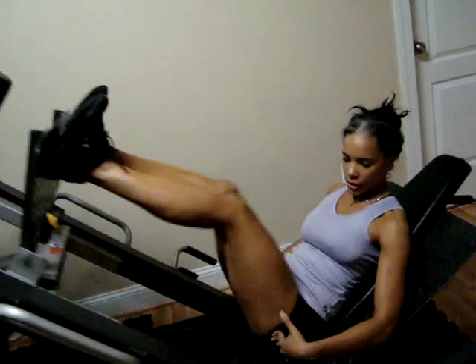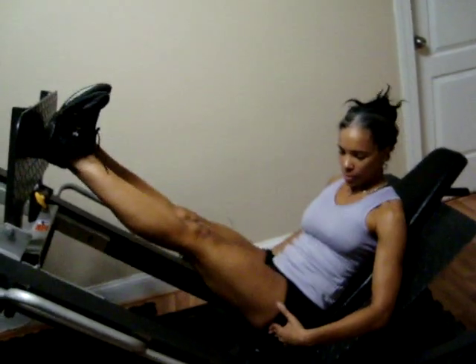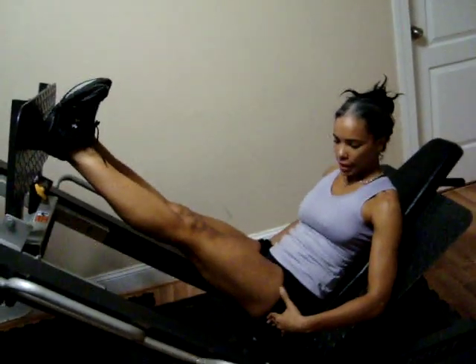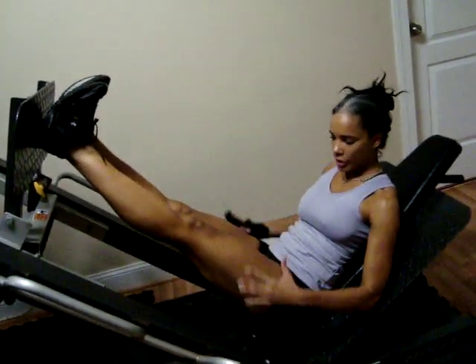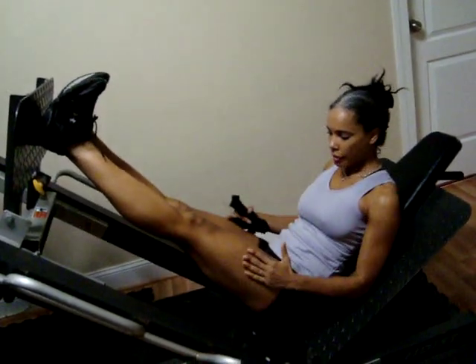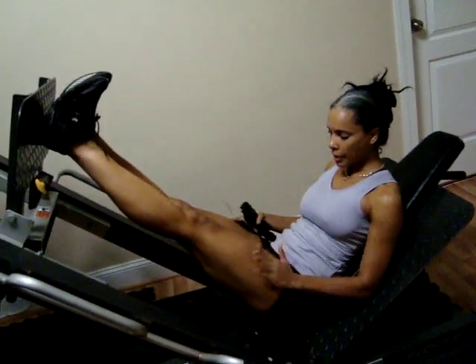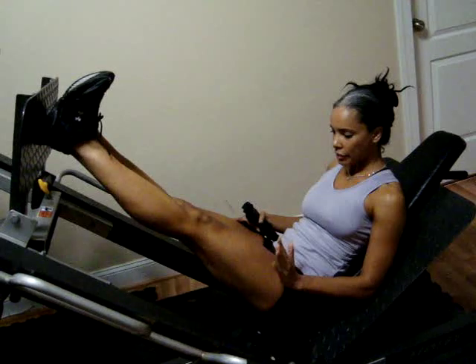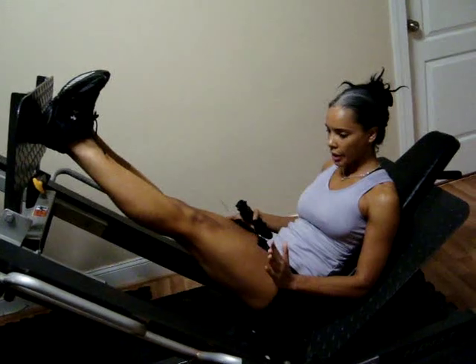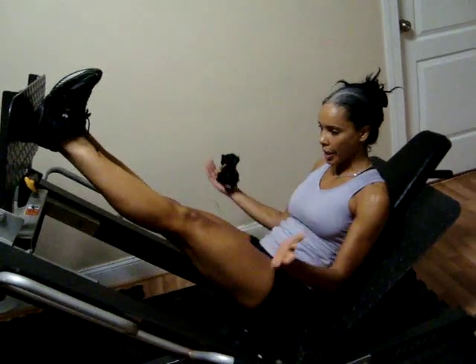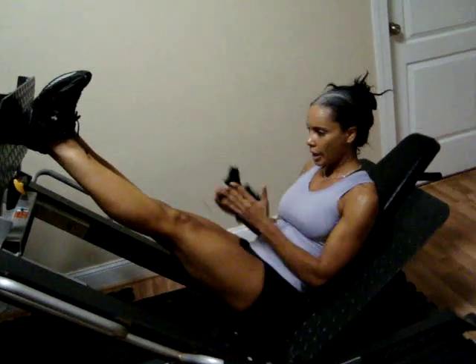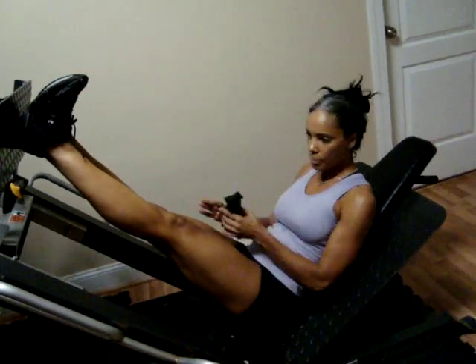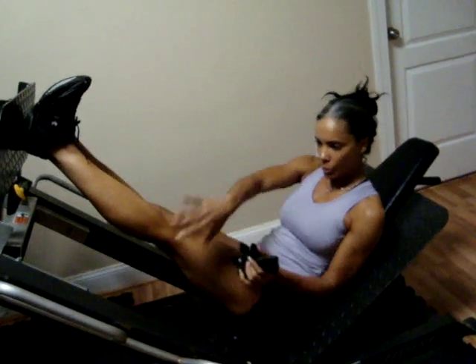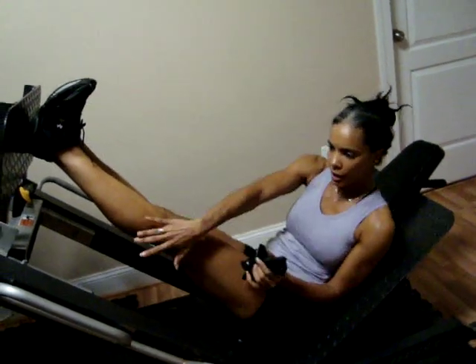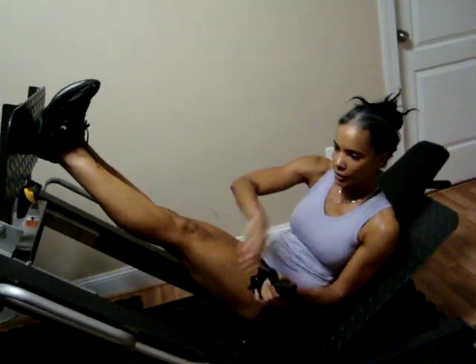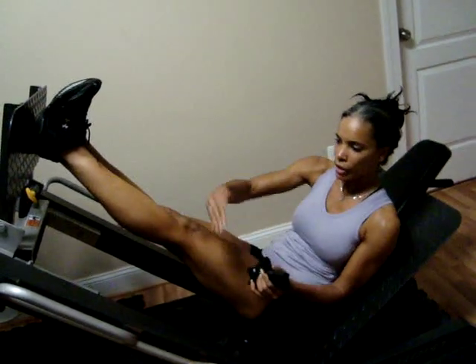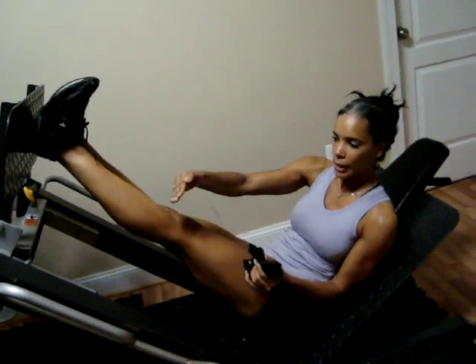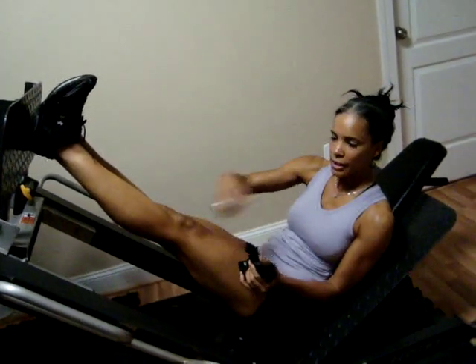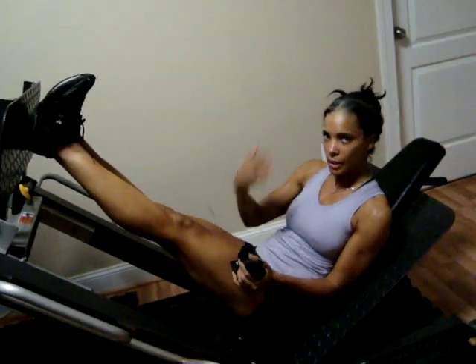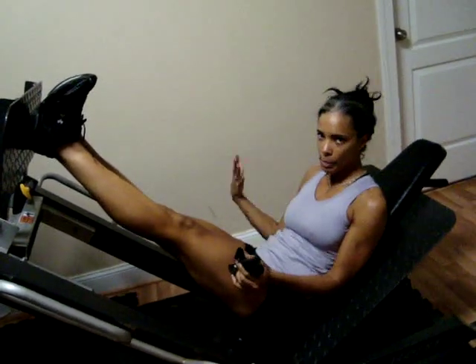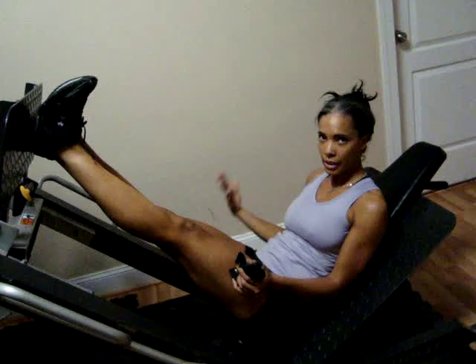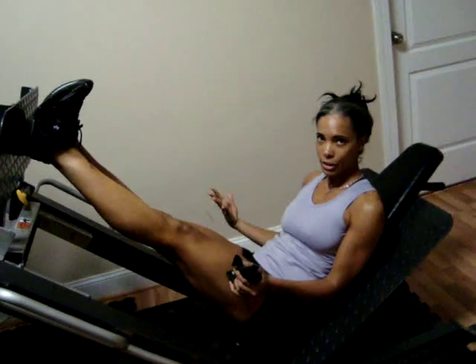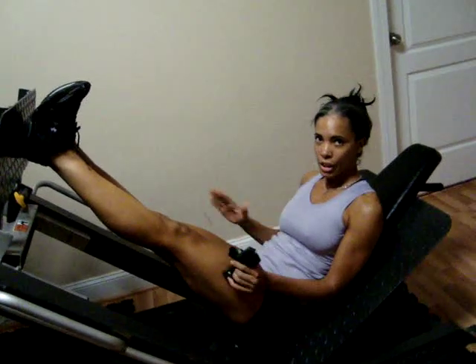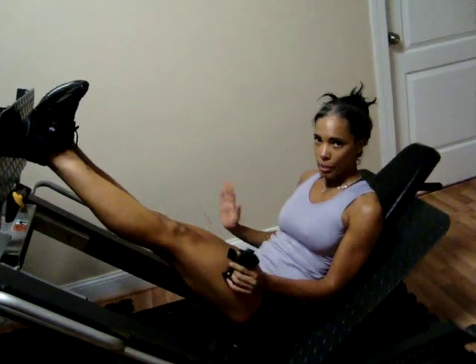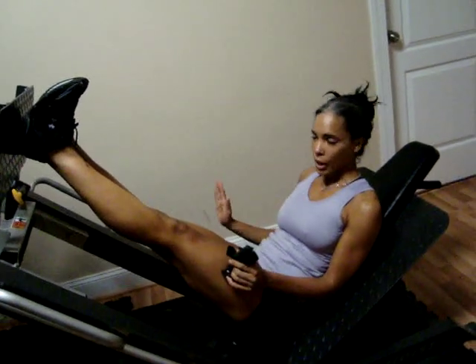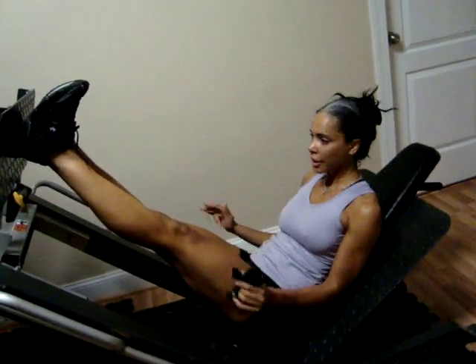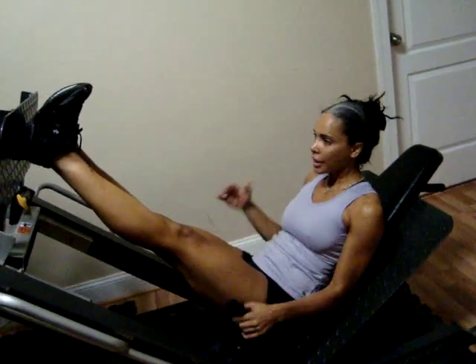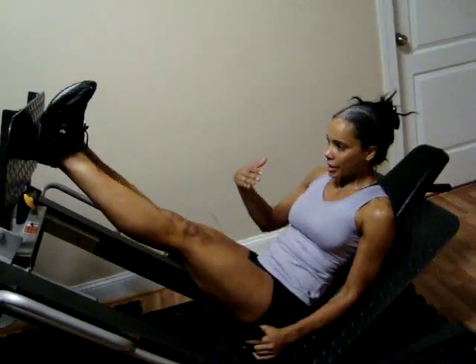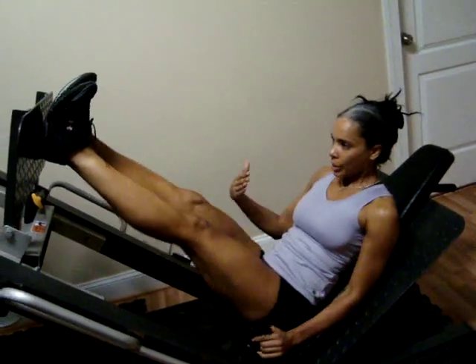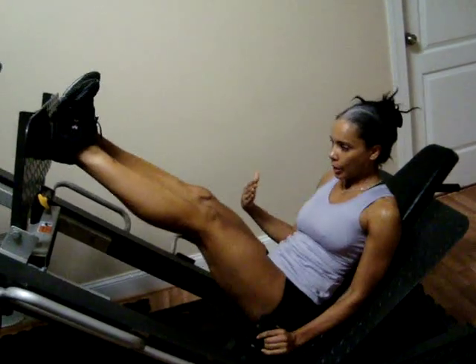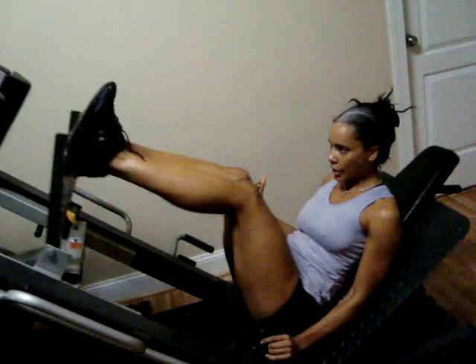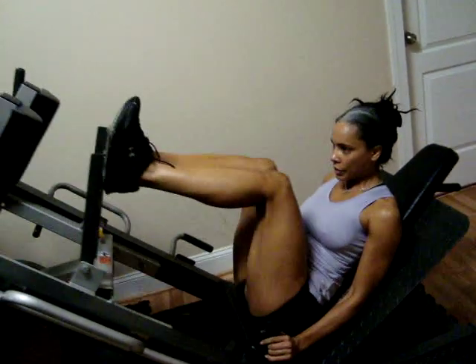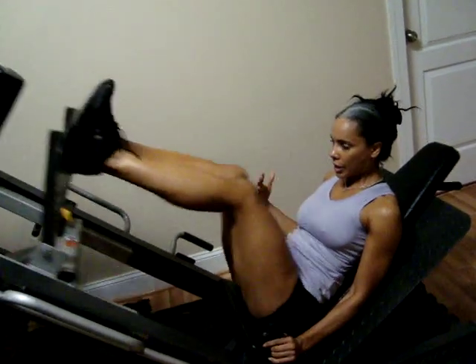I do a high rep count here — I do like 15. No matter what the weights are, every time I increase the weight I still keep the same number of reps, no matter what. So 15 here.